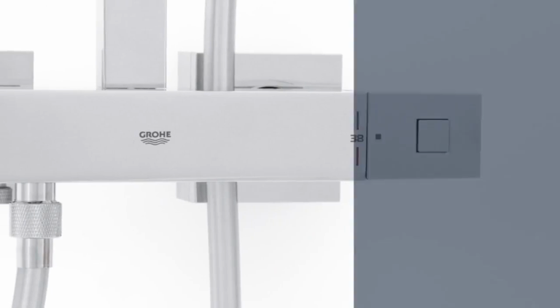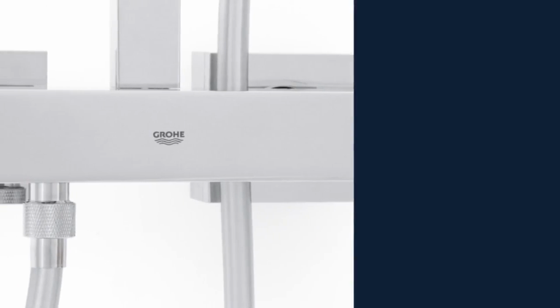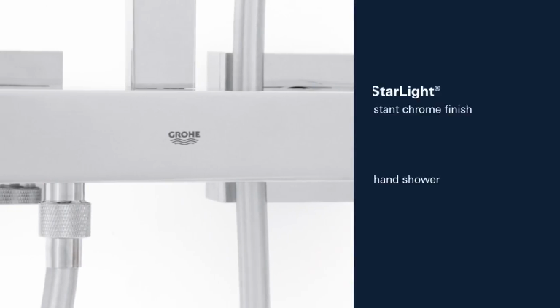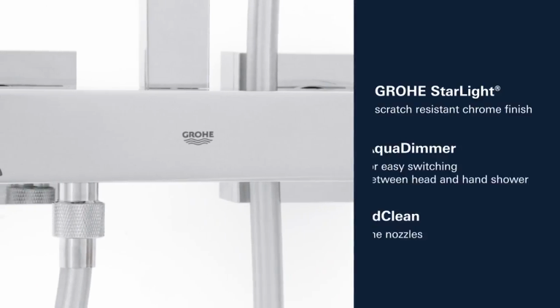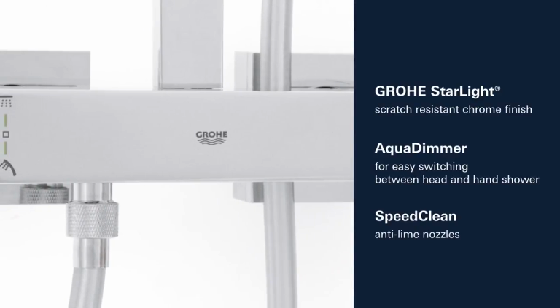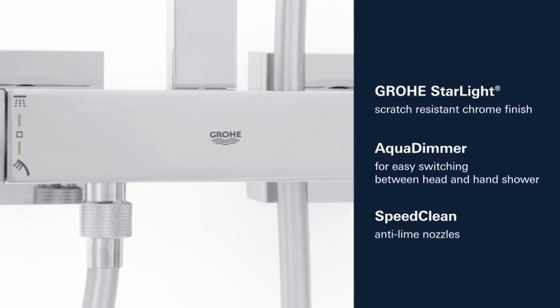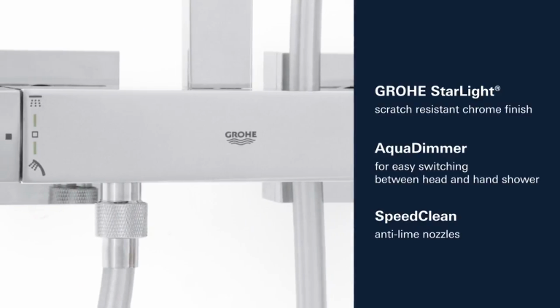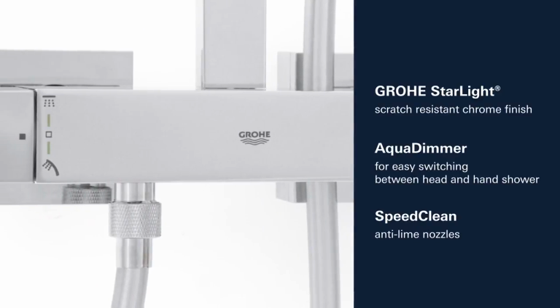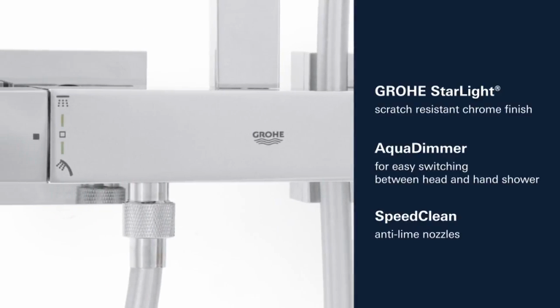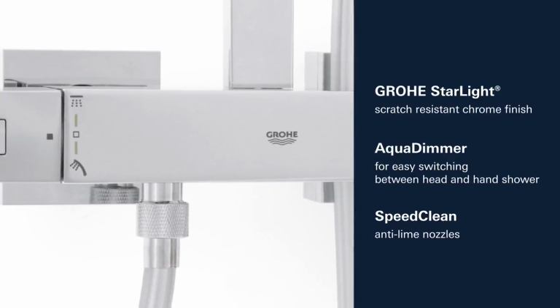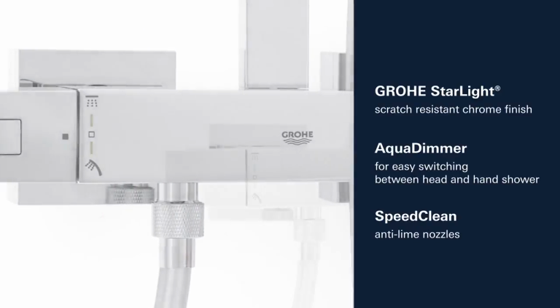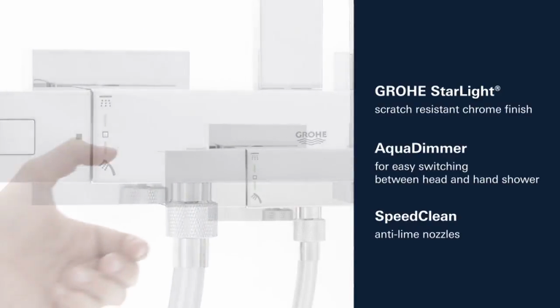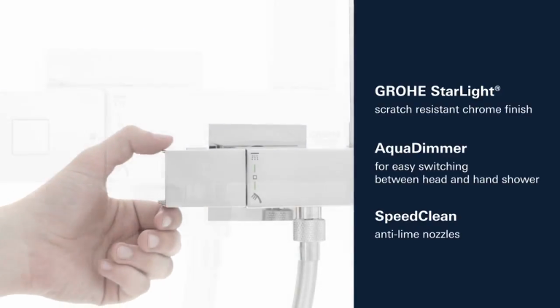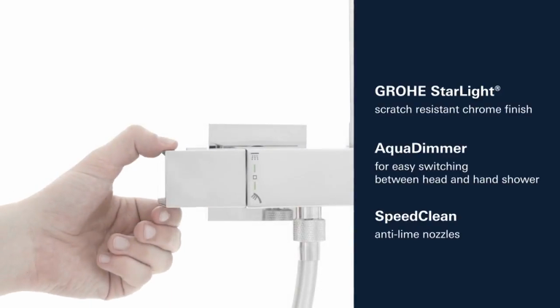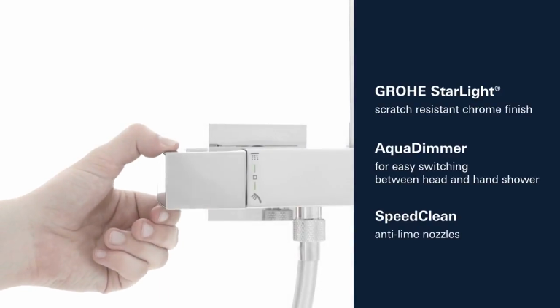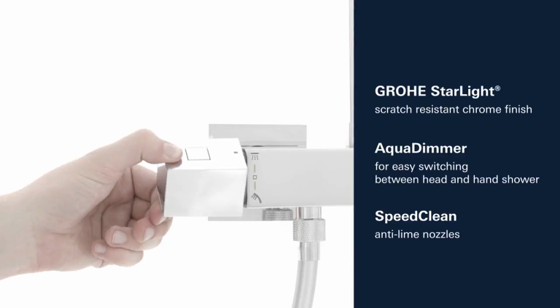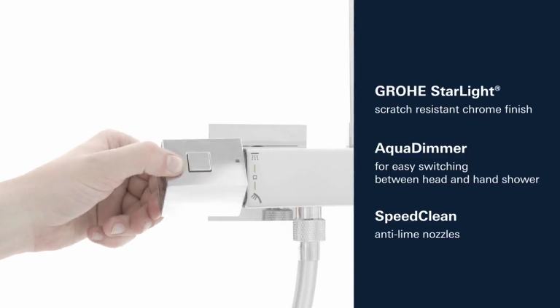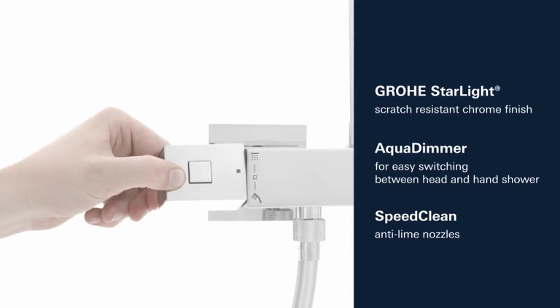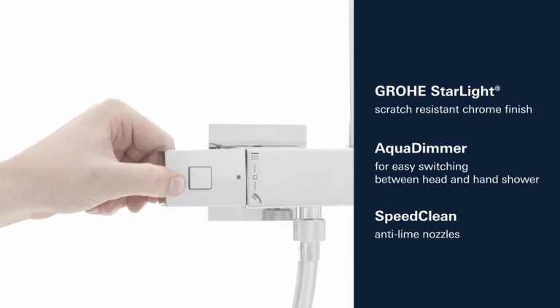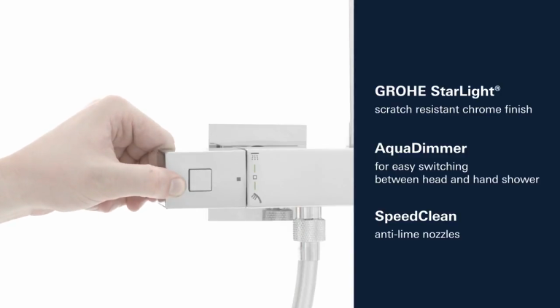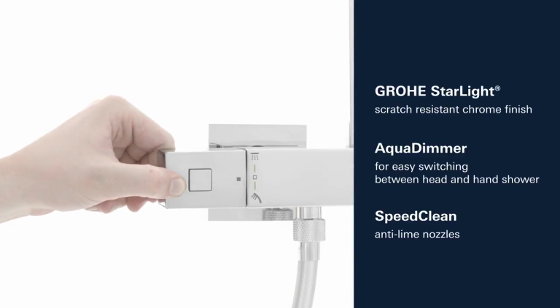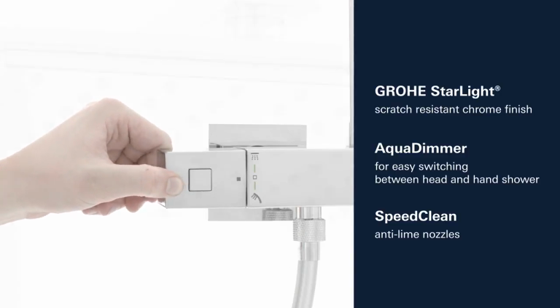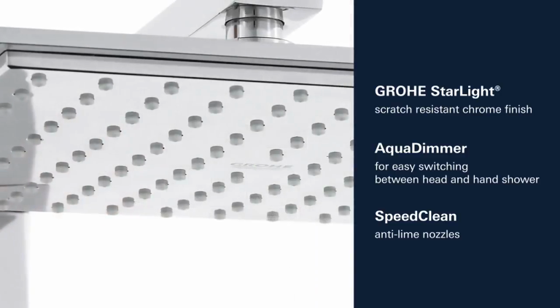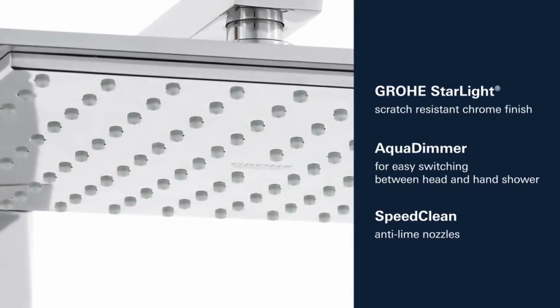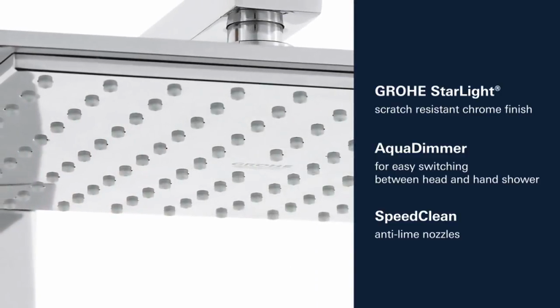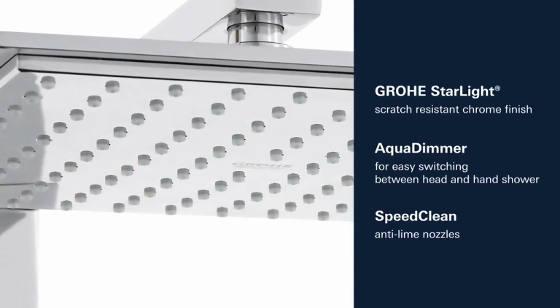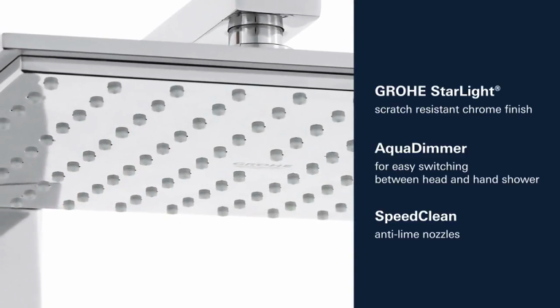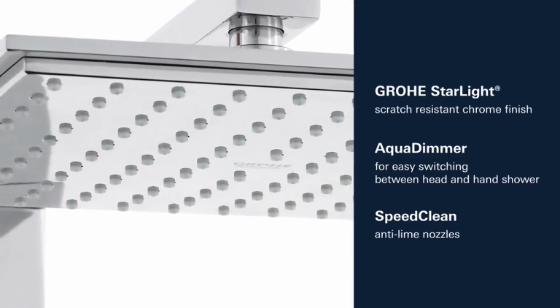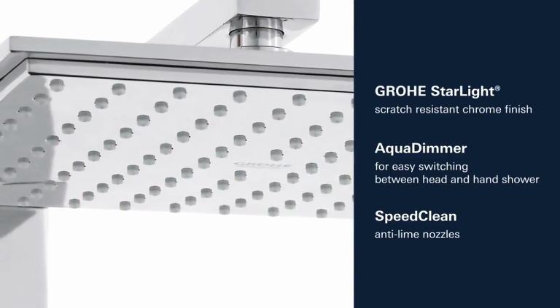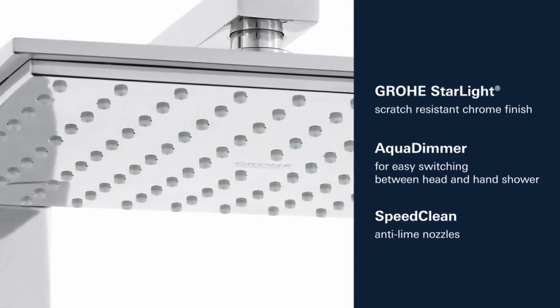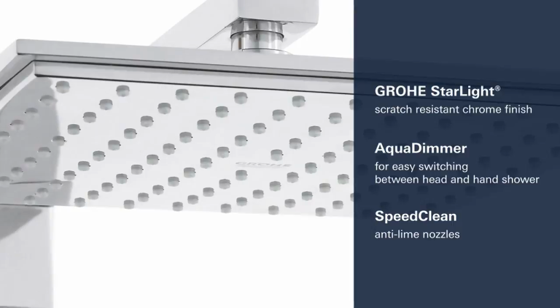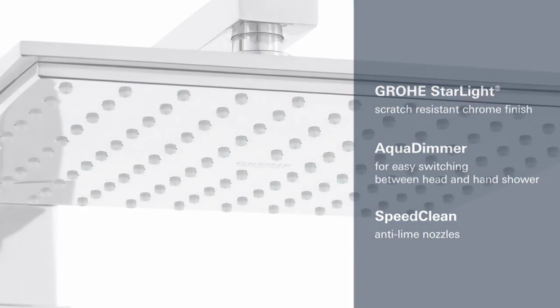This shower system also features Grohe's Starlight Chrome finish and an aqua dimmer for effortless water control. Limescale can easily be removed thanks to the silicon nozzles.